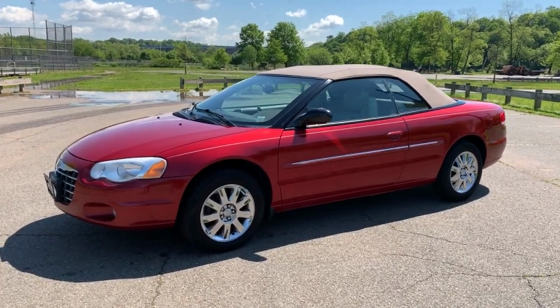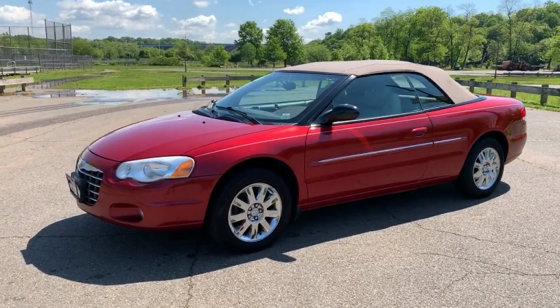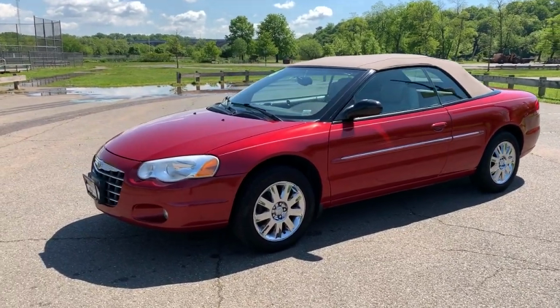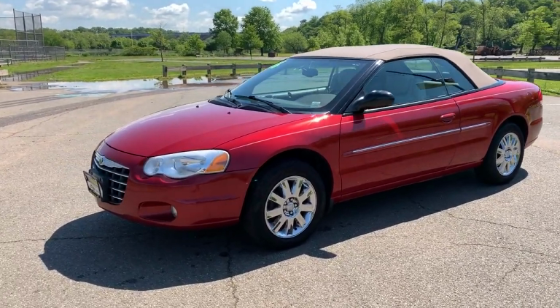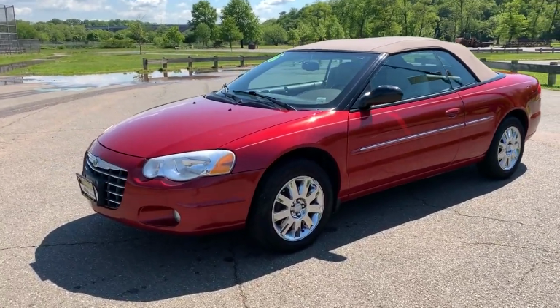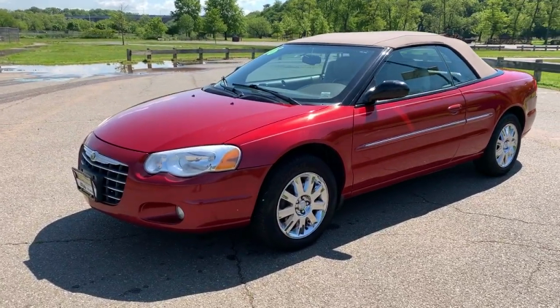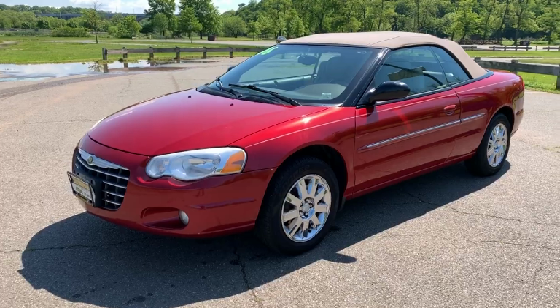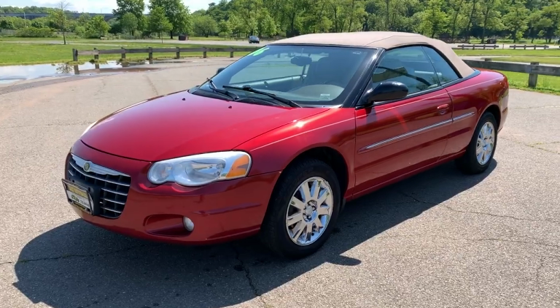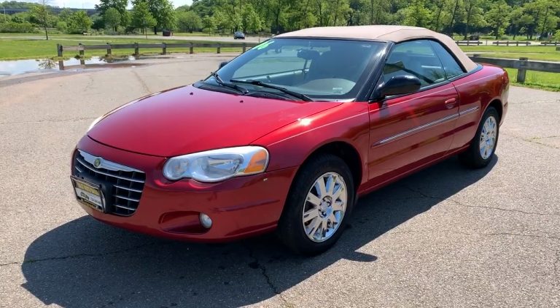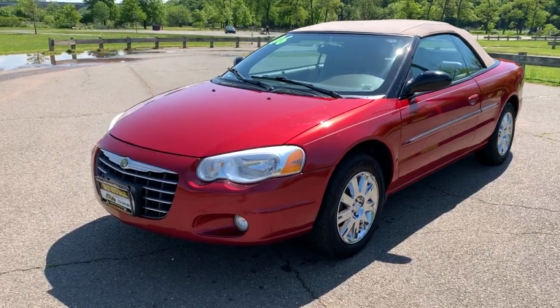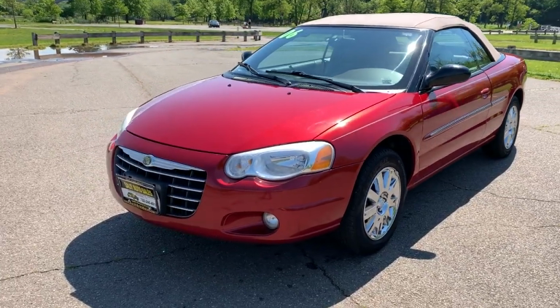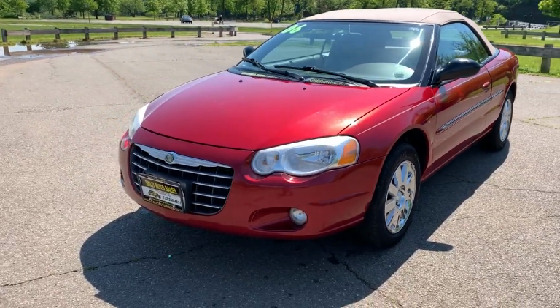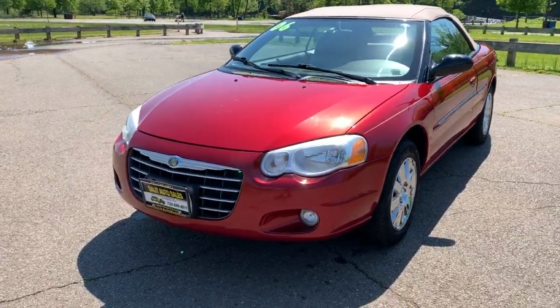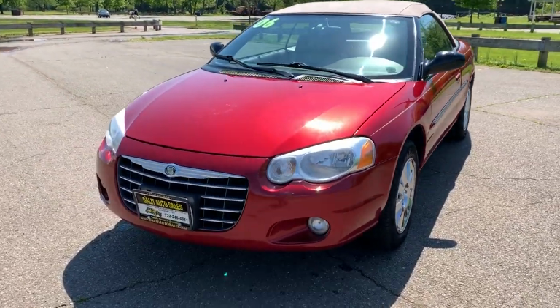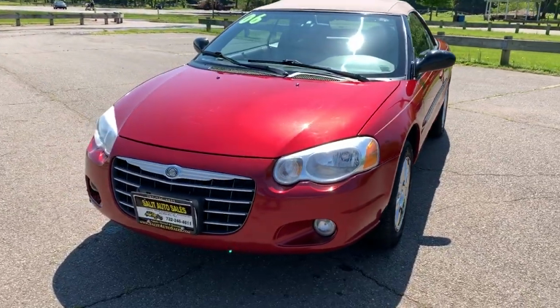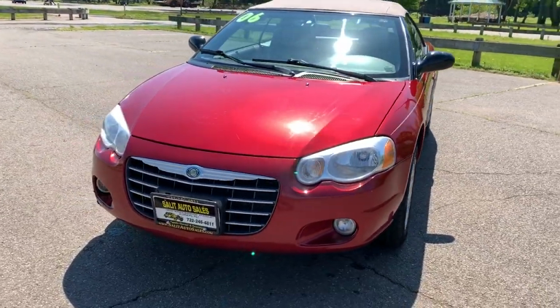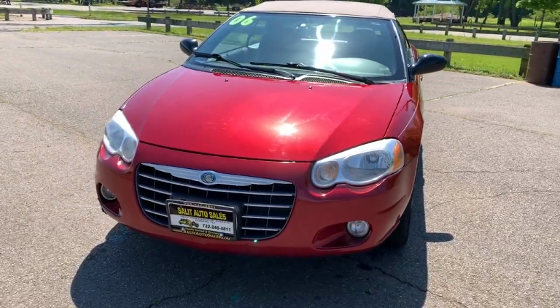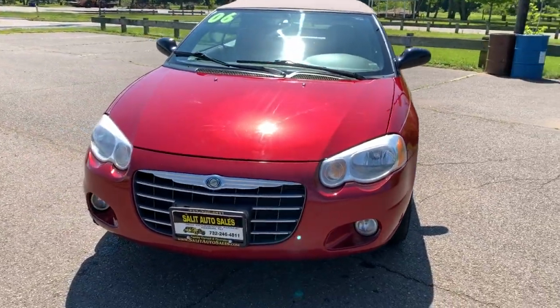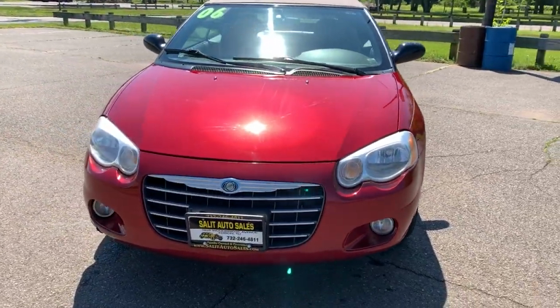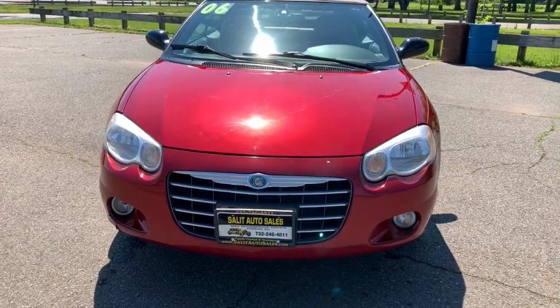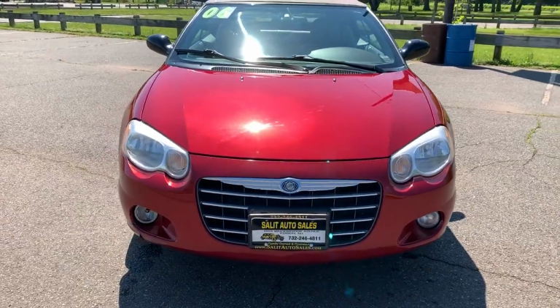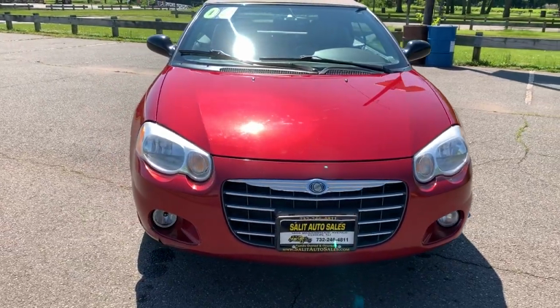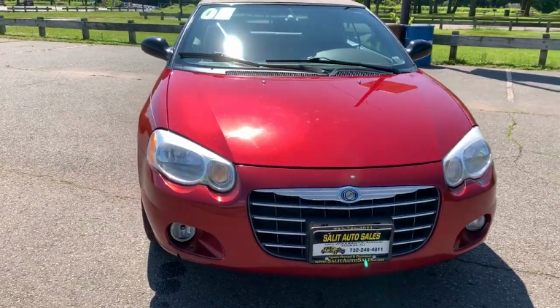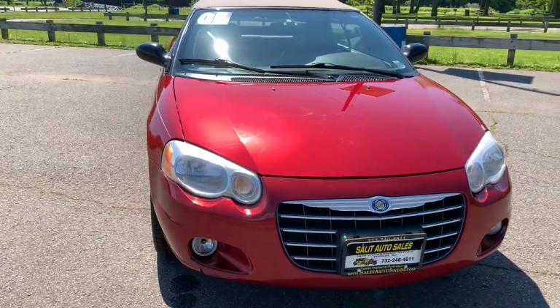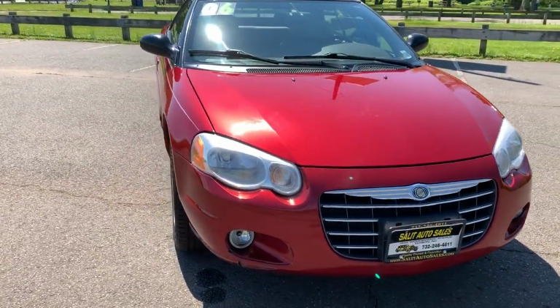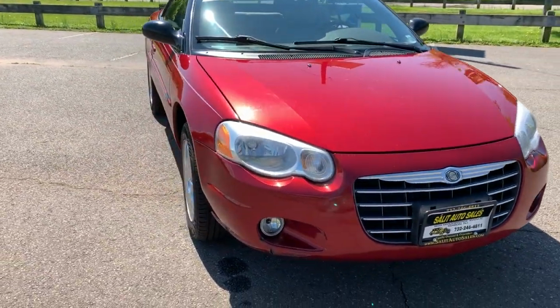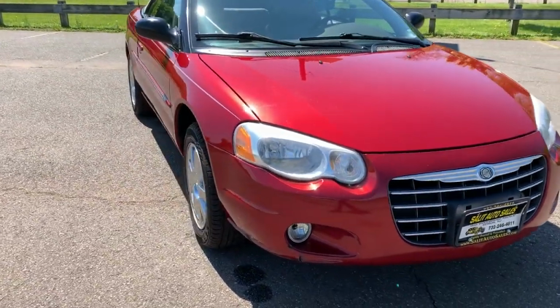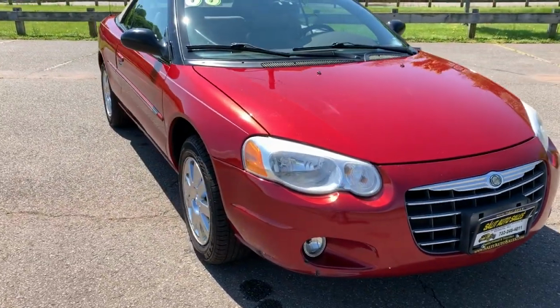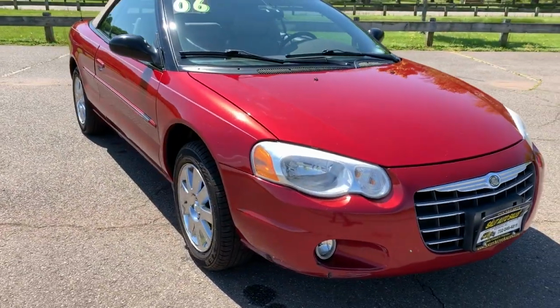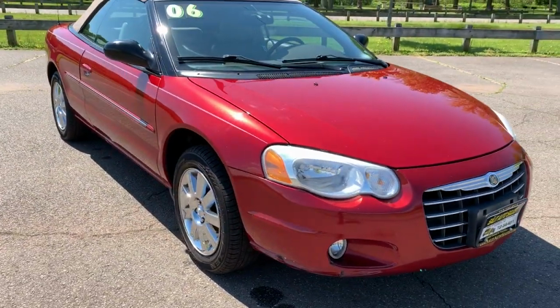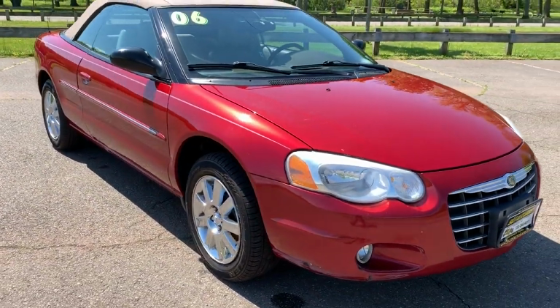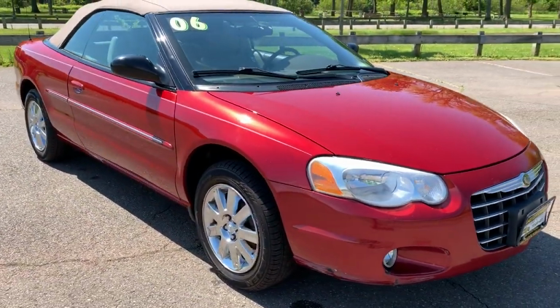Thank you for stopping by and checking out our videos. Welcome to Salad Auto Sales. Today we're checking out a 2006 Chrysler Sebring Limited with about 95,000 miles on it — non-smoker, loaded up.